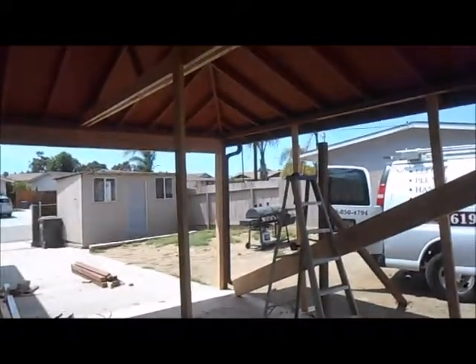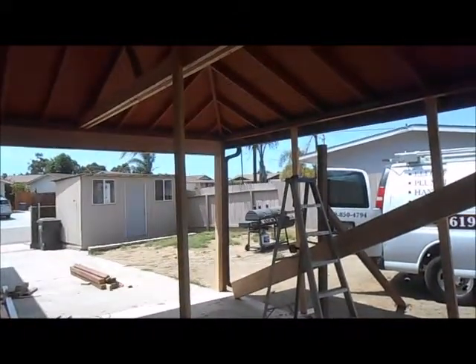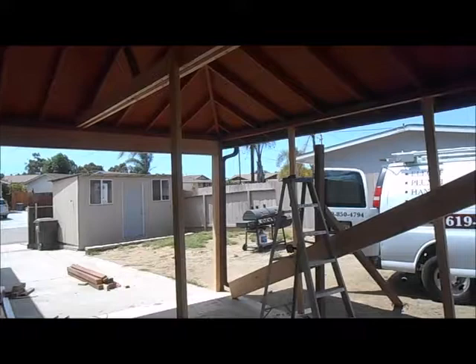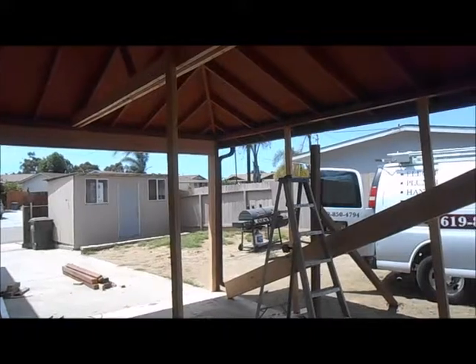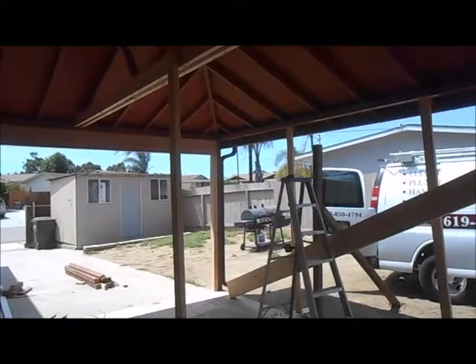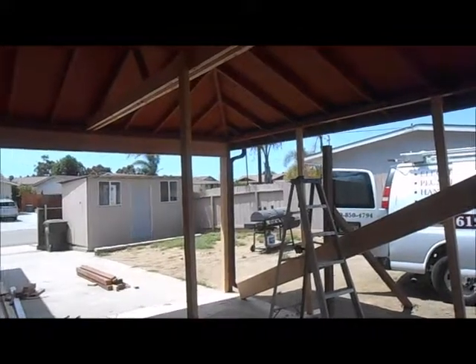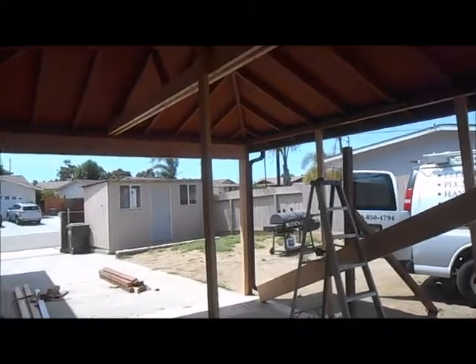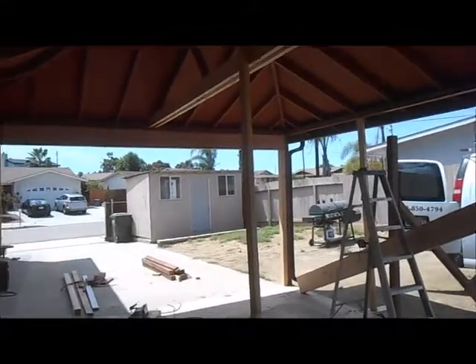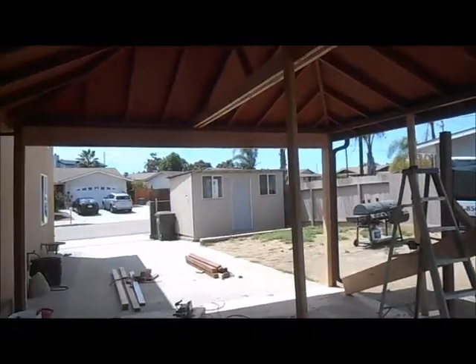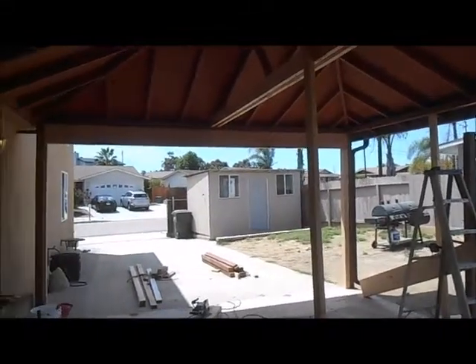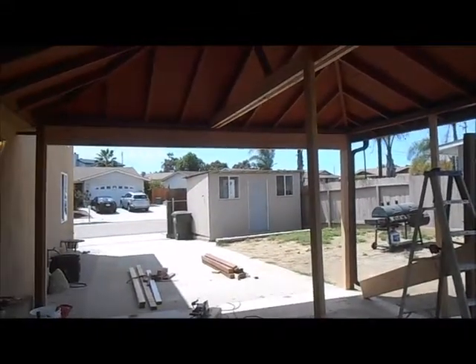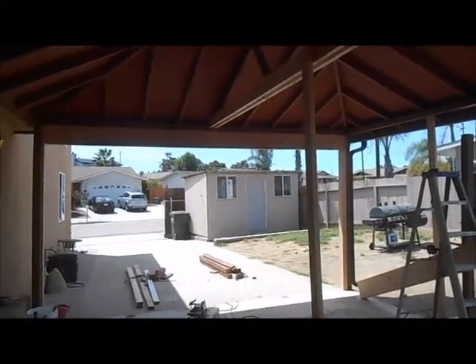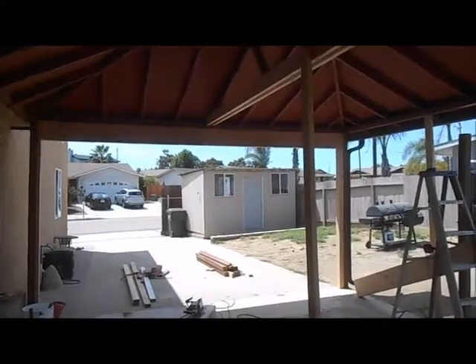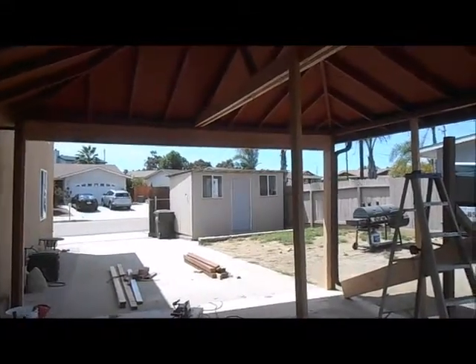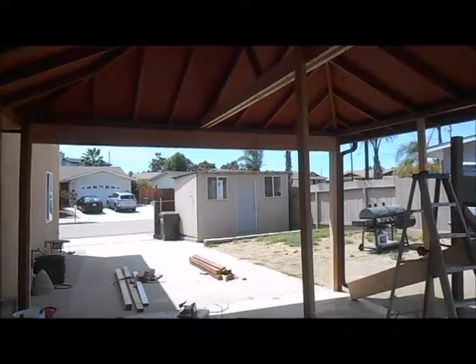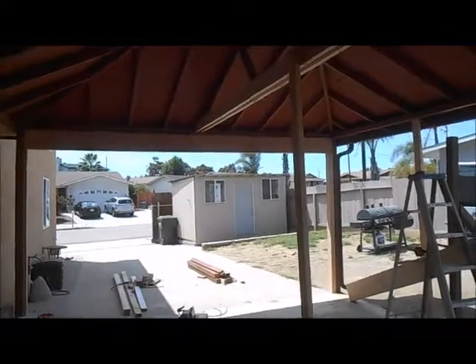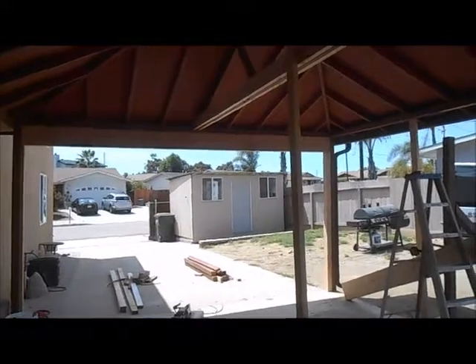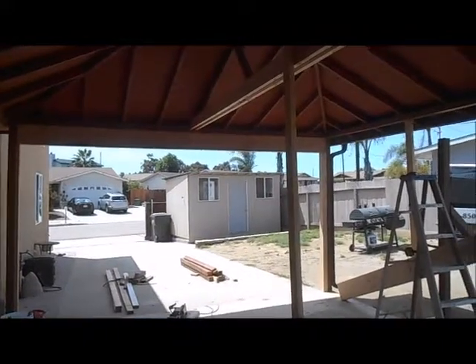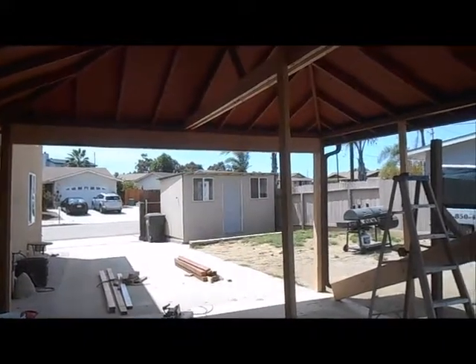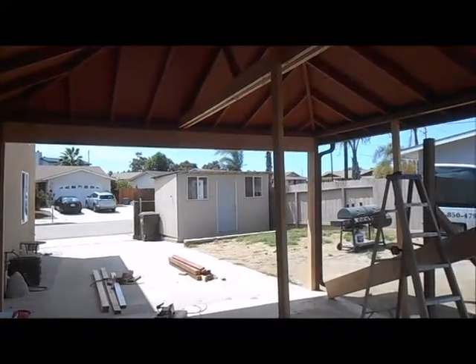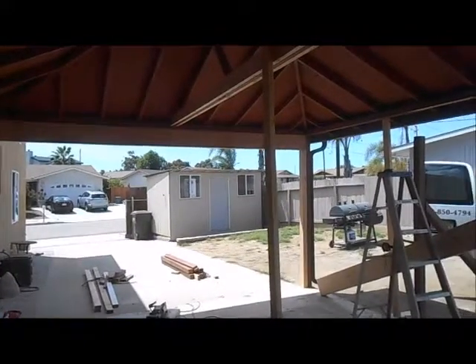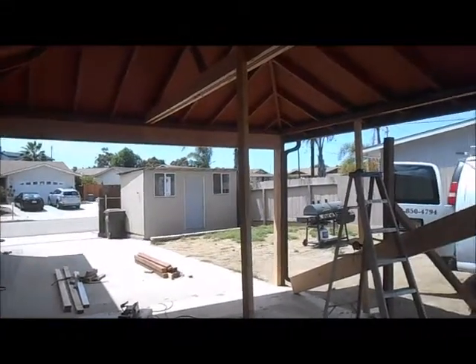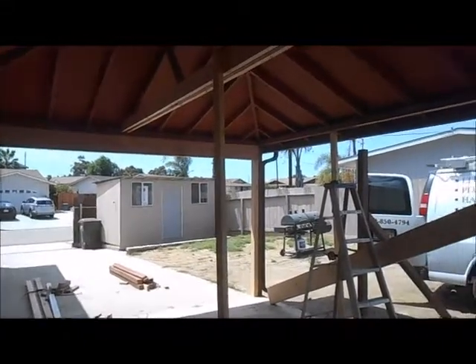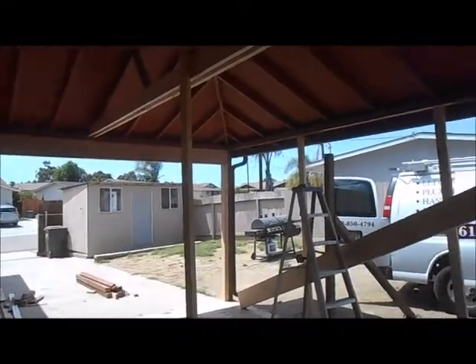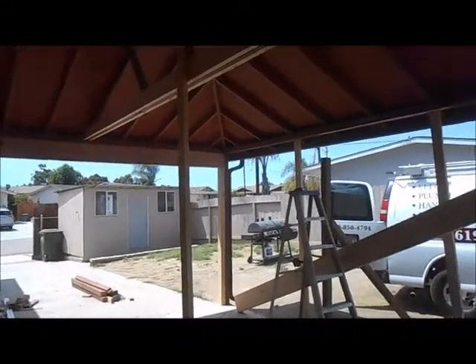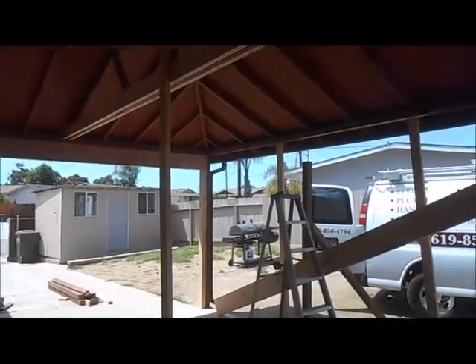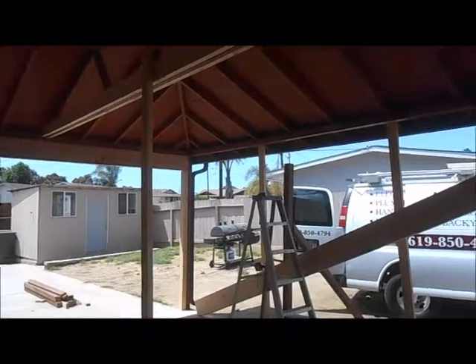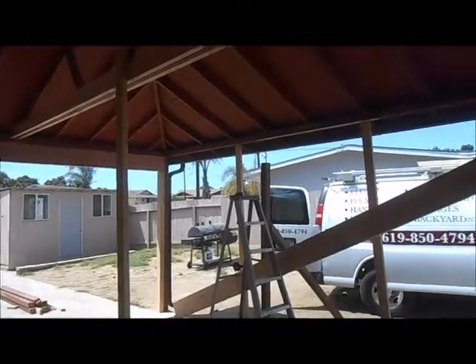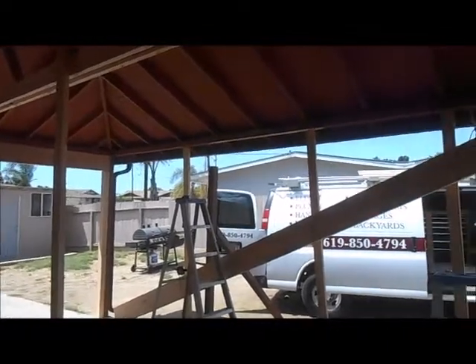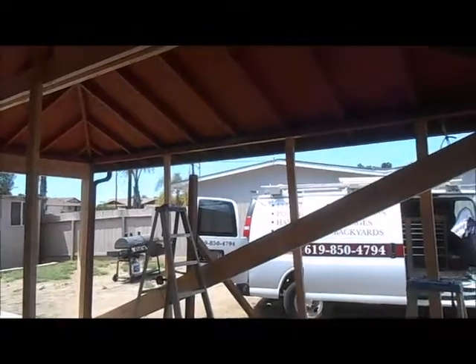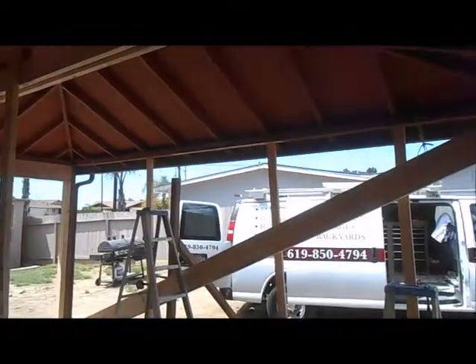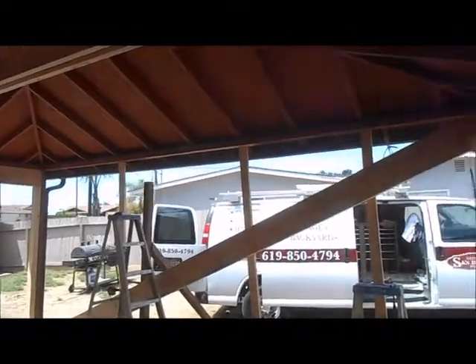We're putting in these 4x12 beams on this existing patio cover. Our phone number is area code 619-850-4794. You can call us for your patio repairs, any kind of beam replacements you have at your home or your office.